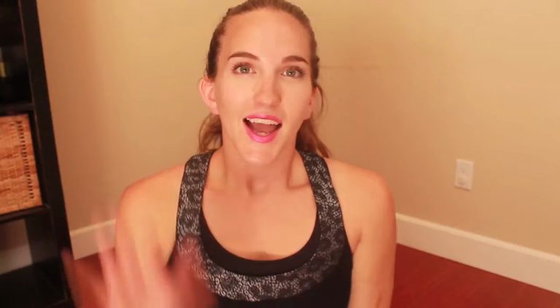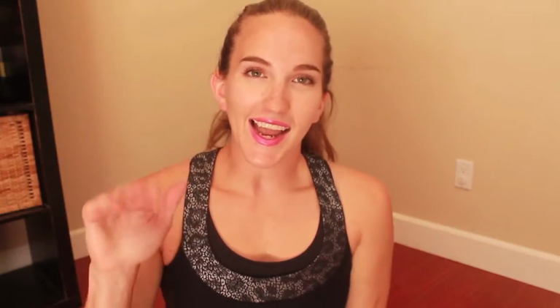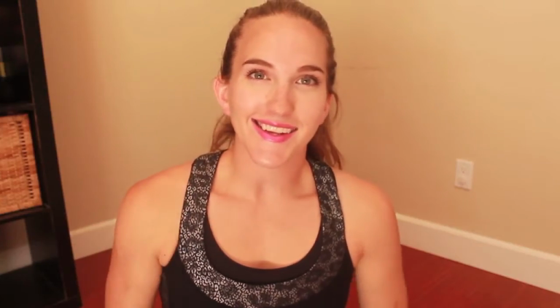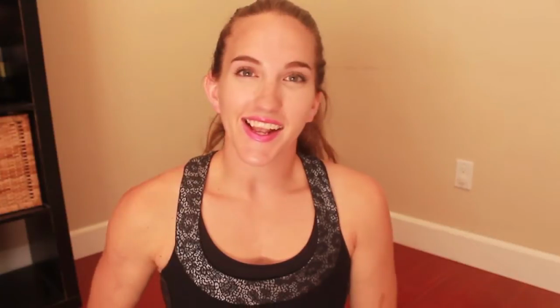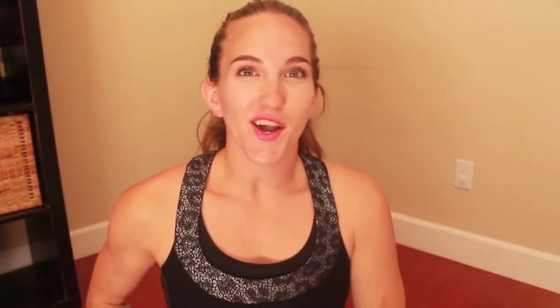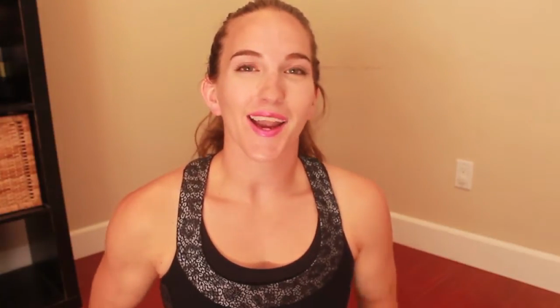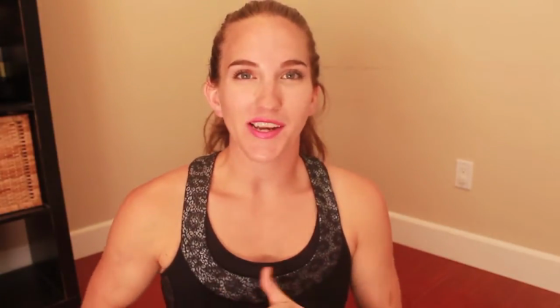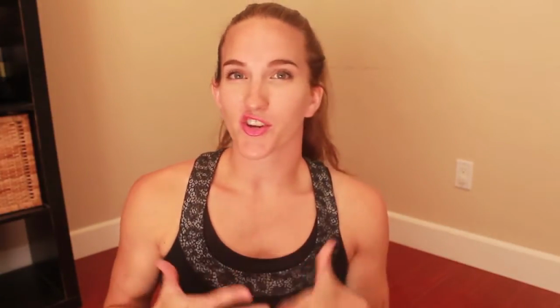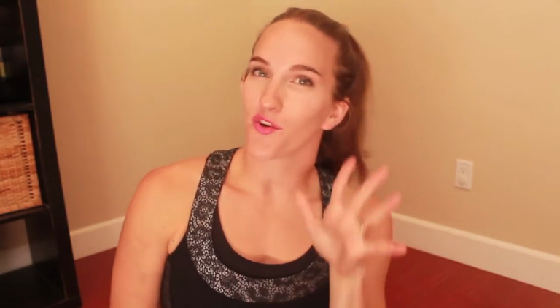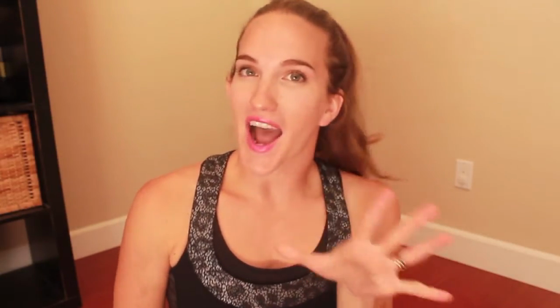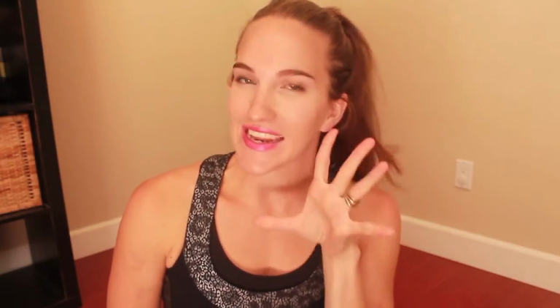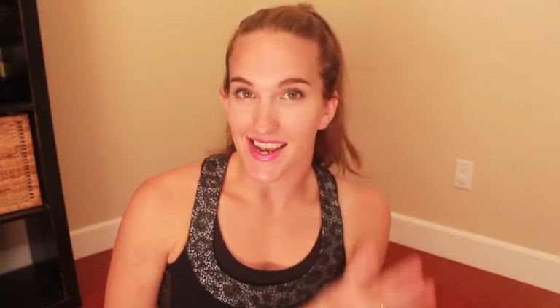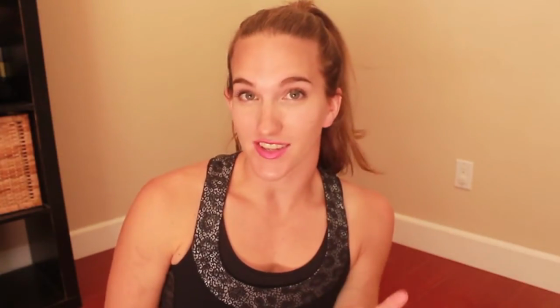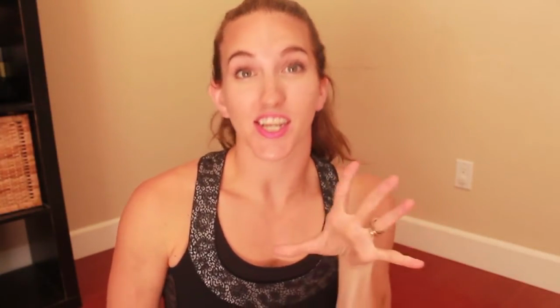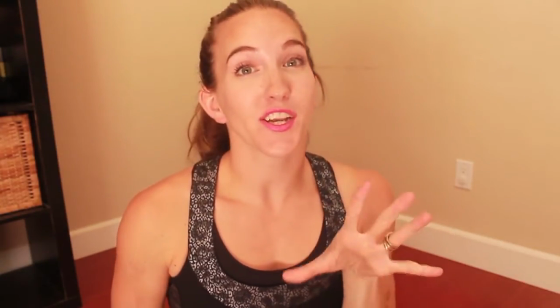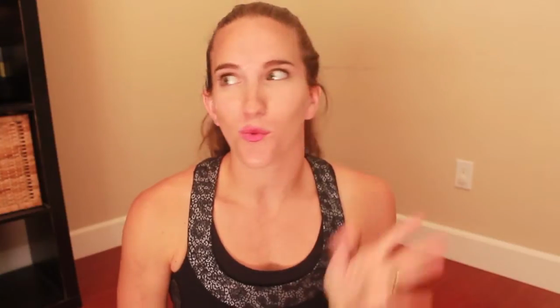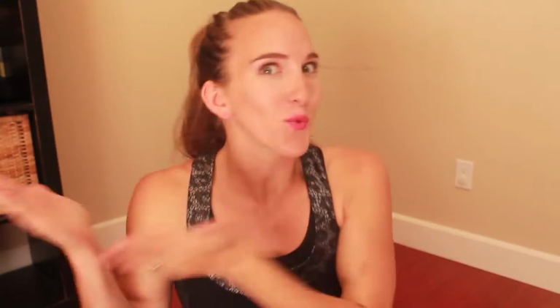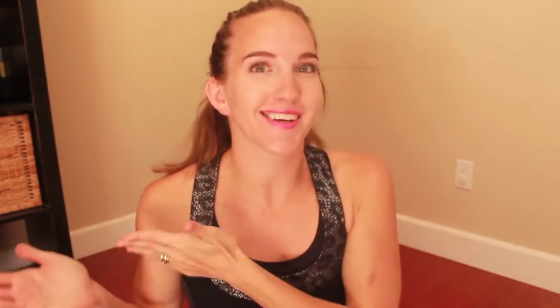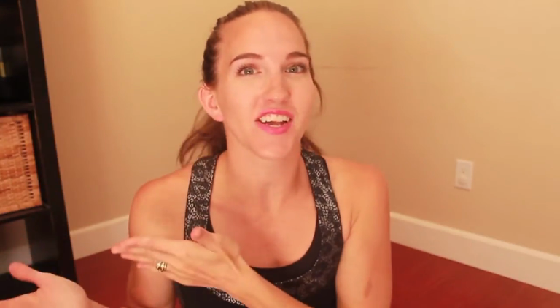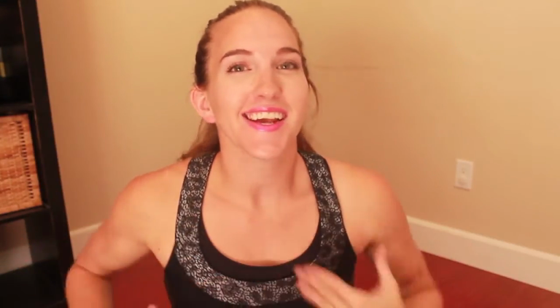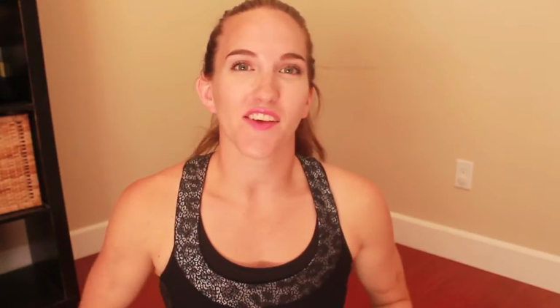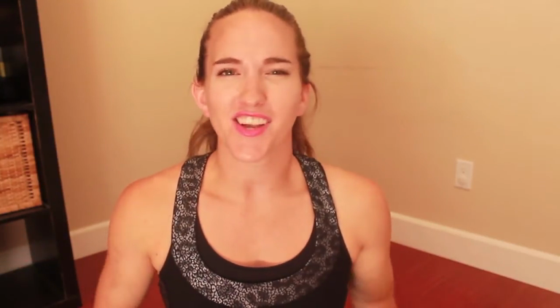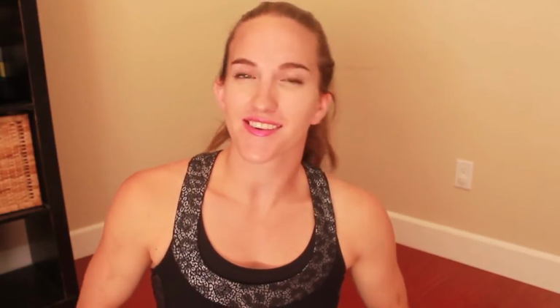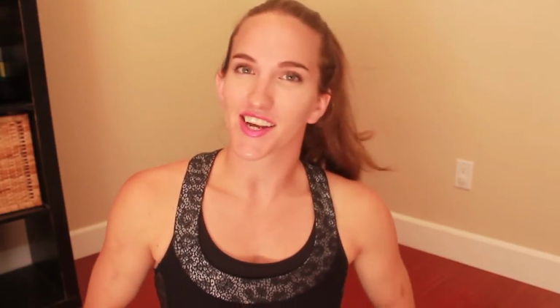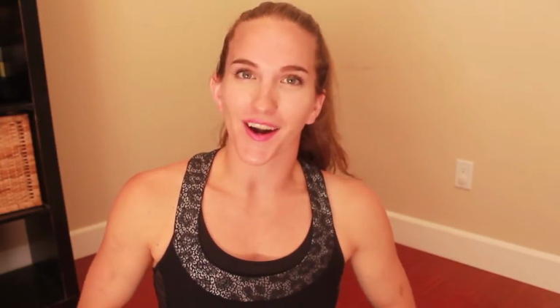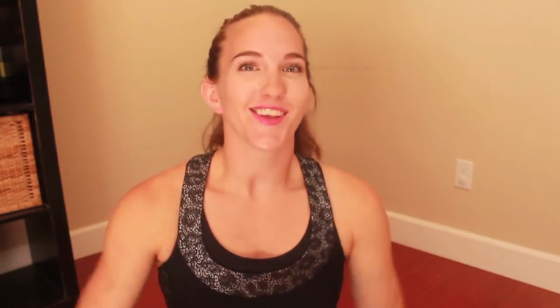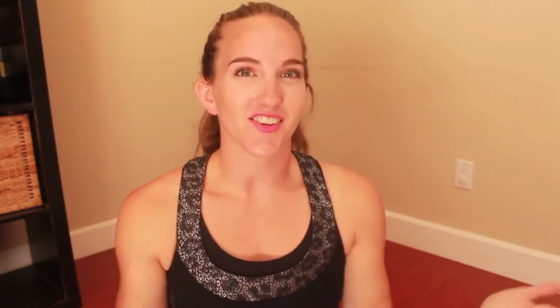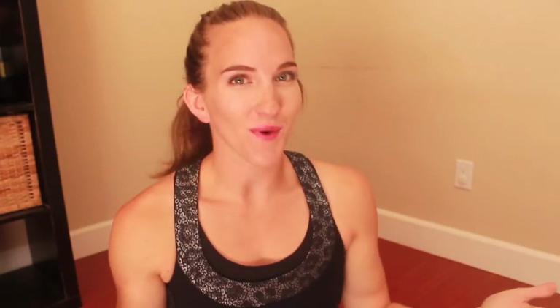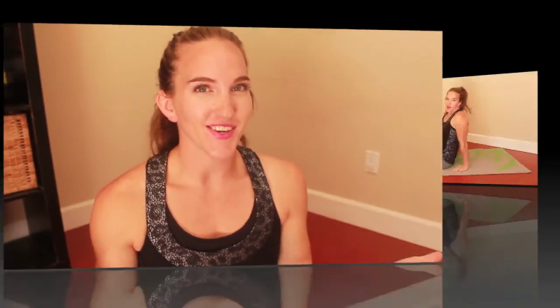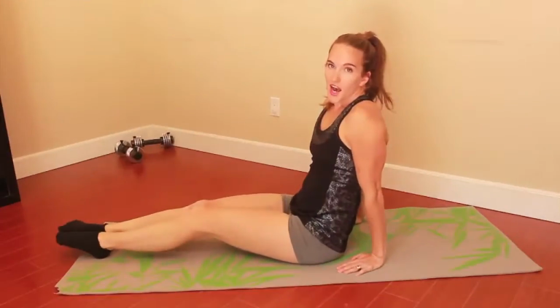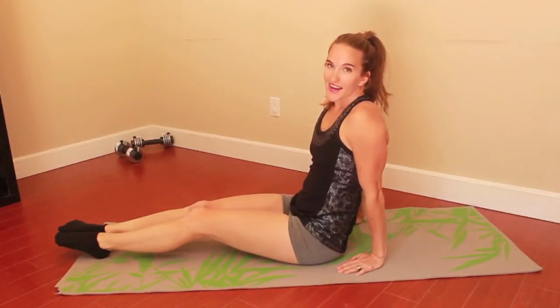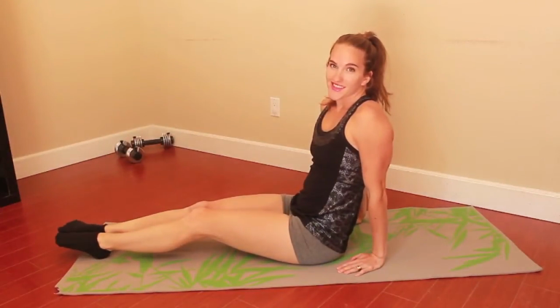Hi guys, in today's video I am going to be showing you five easy exercises that you can do while you're watching television to give you a strong, sexy core. So let's jump right into it.